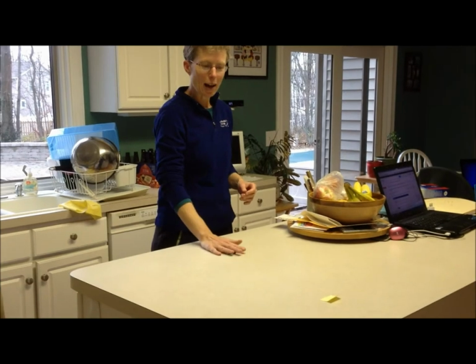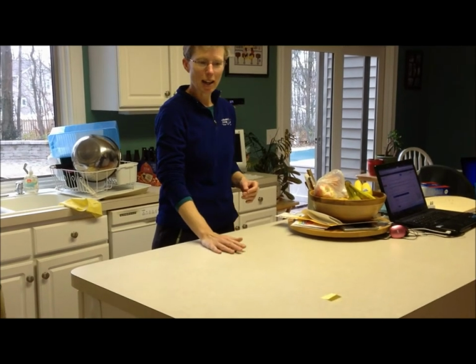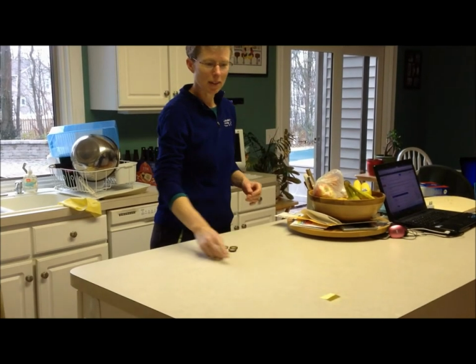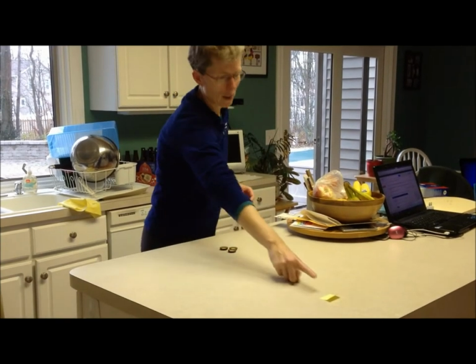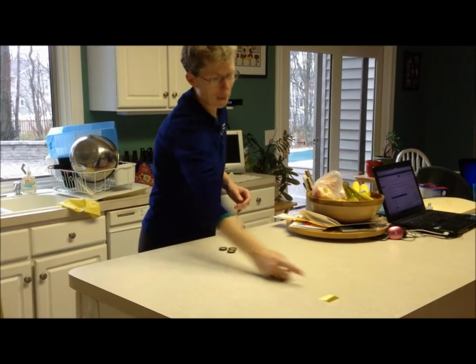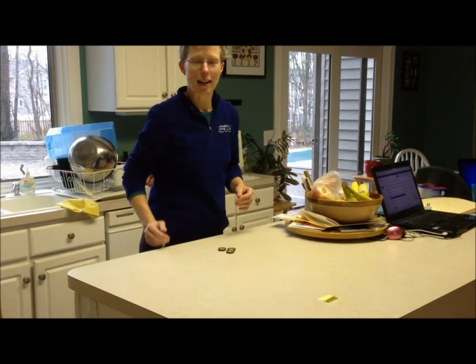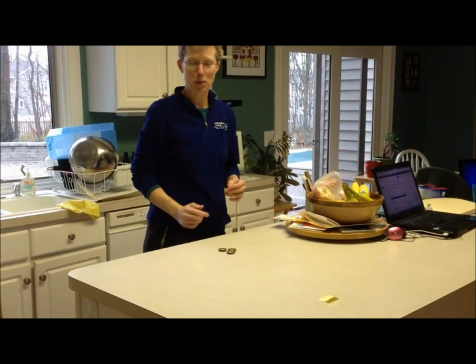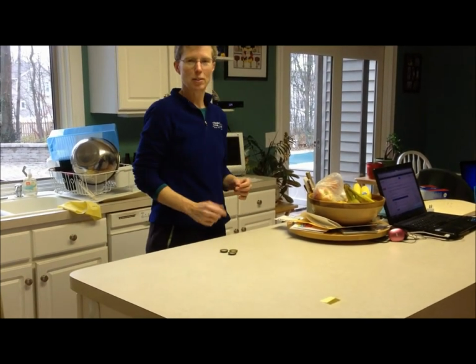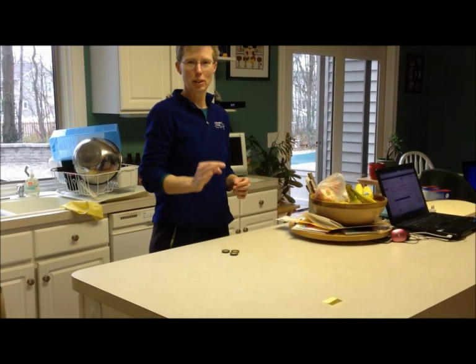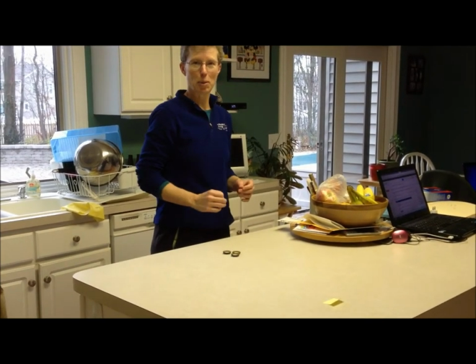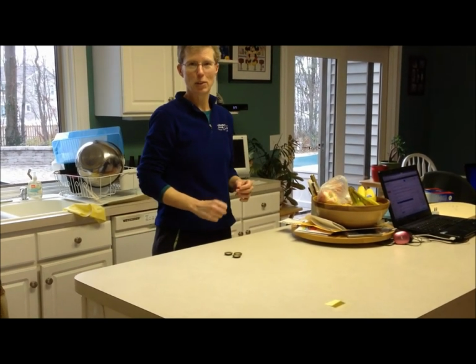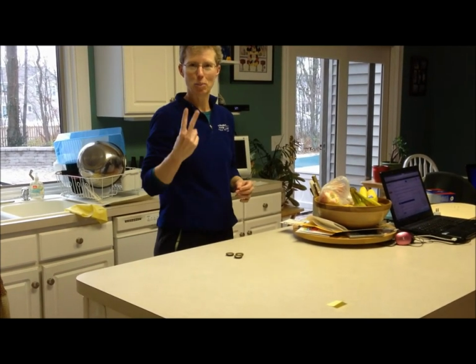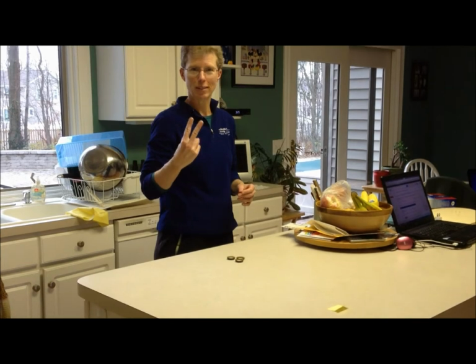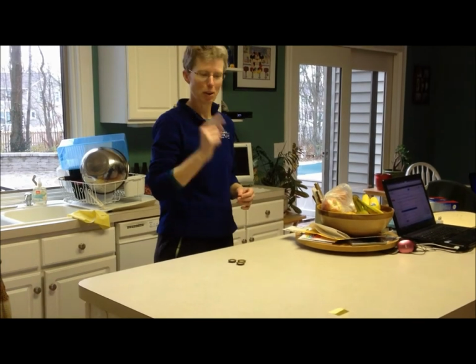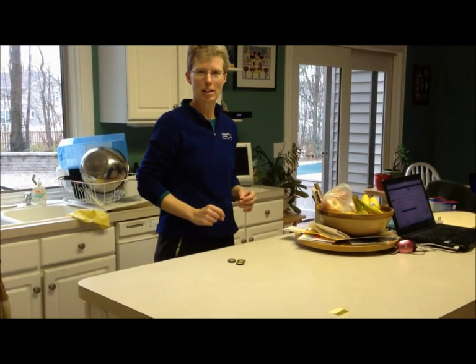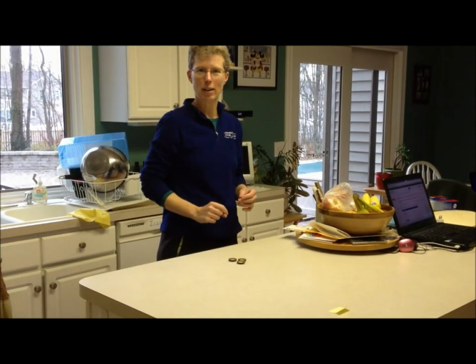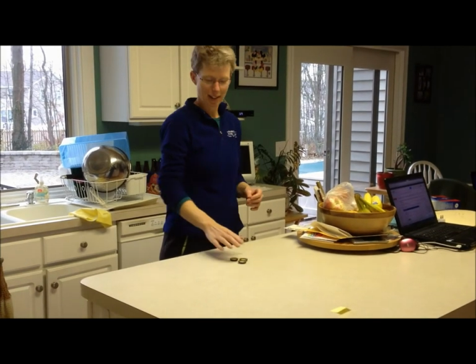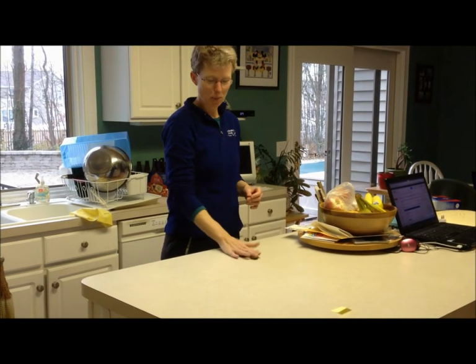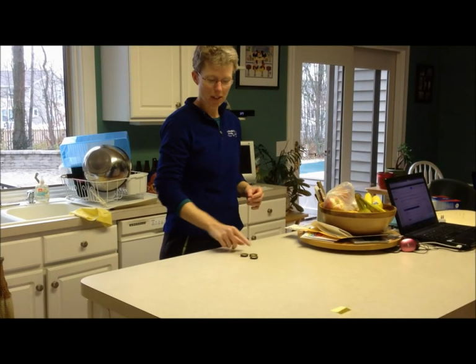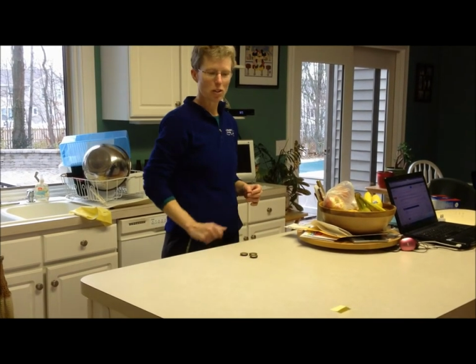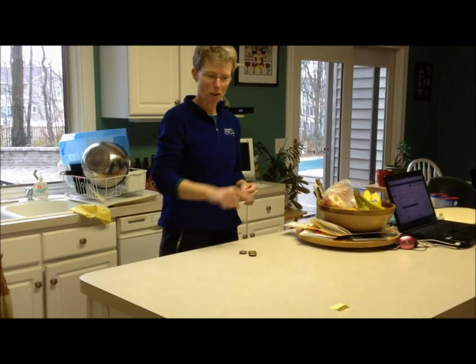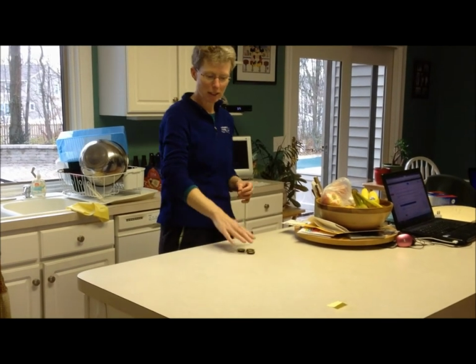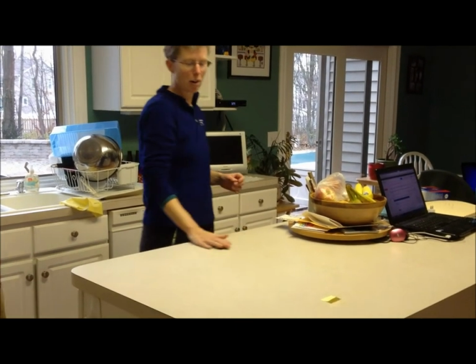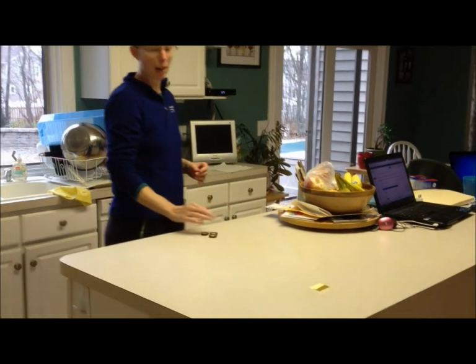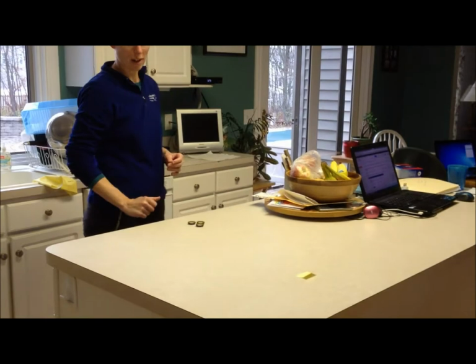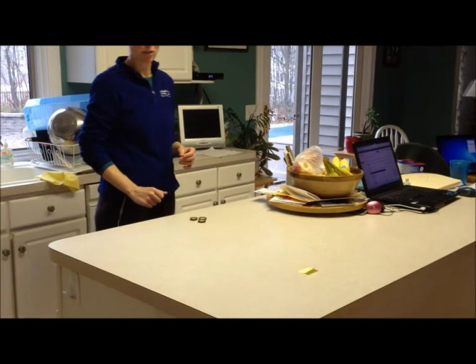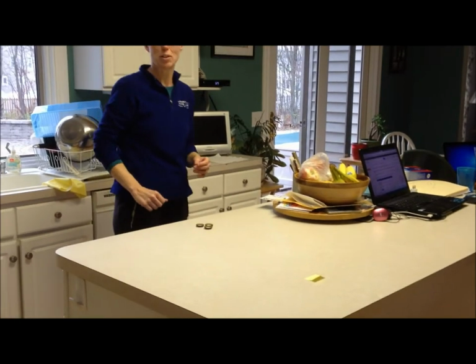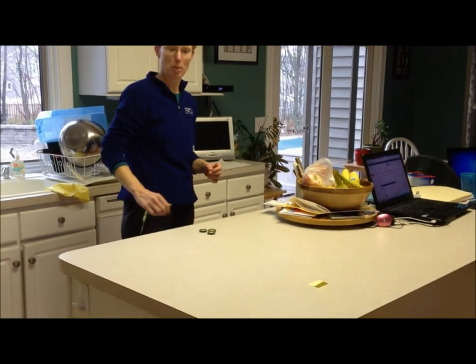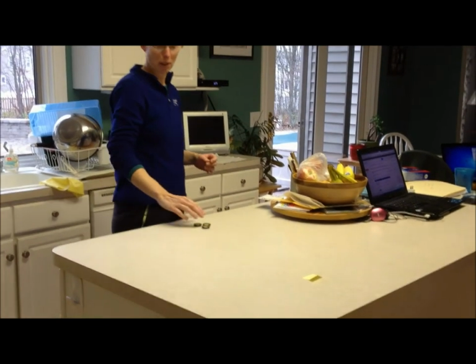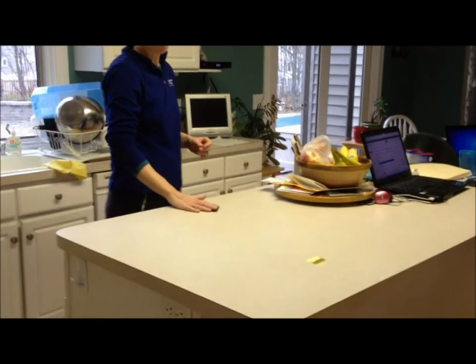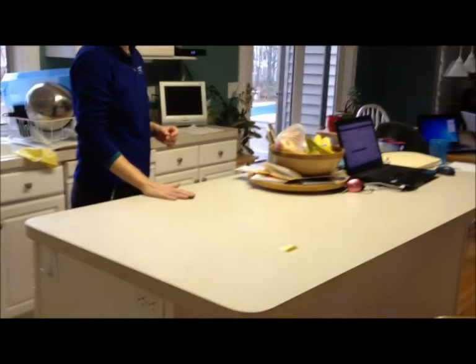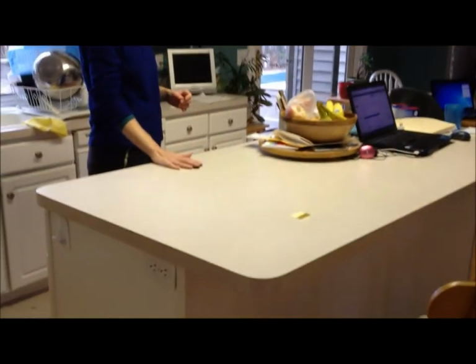Object of the game: get your bottle cap on the post-it note. Fully on the post-it note, you get two points. Partially on, you get one. Each person takes turns tossing their bottle caps across, and you can knock your other players off, or you can push your own on.